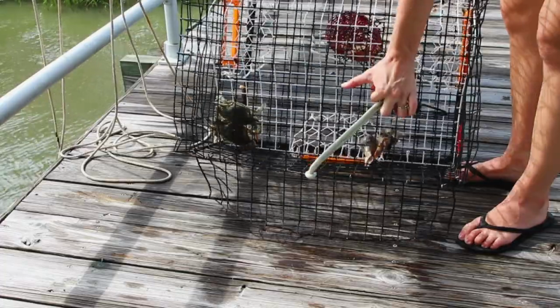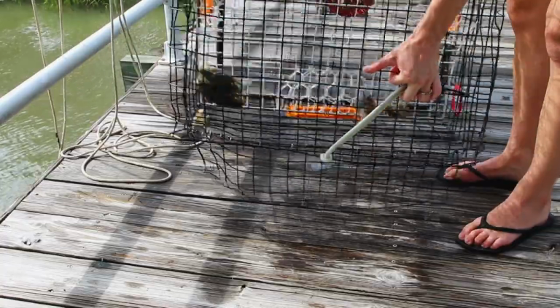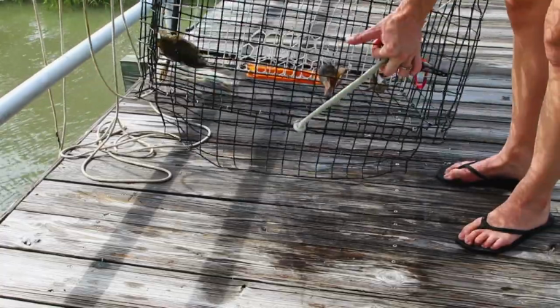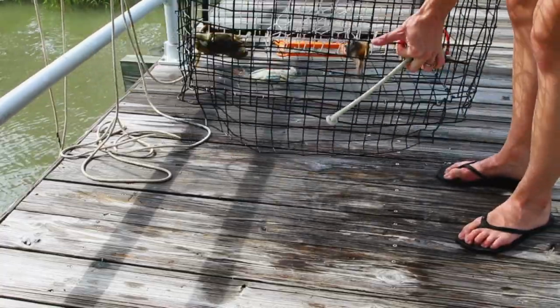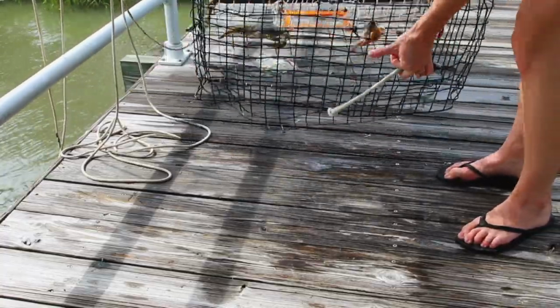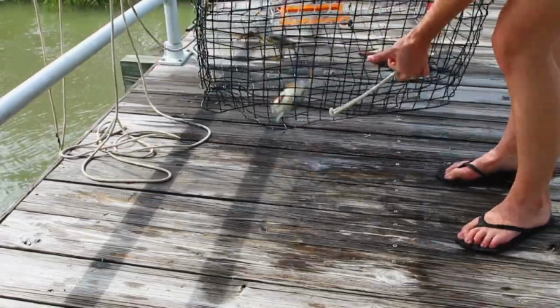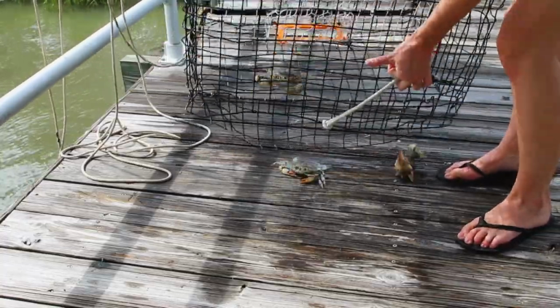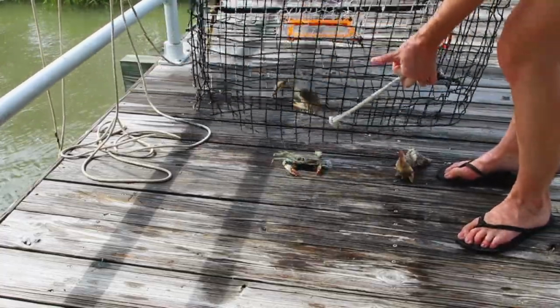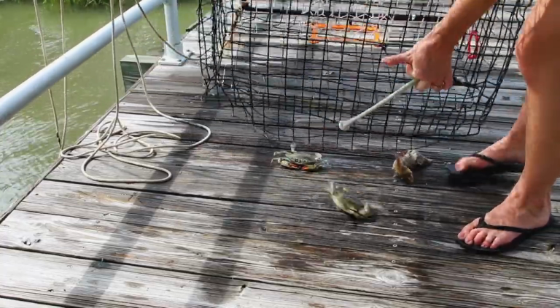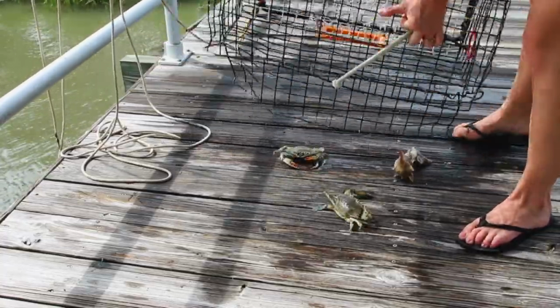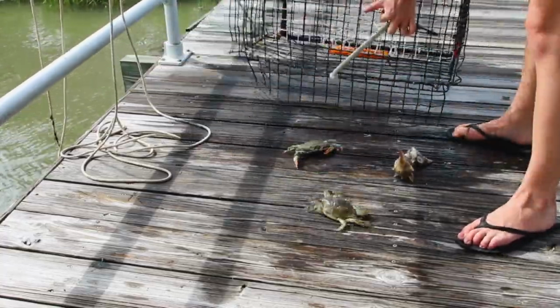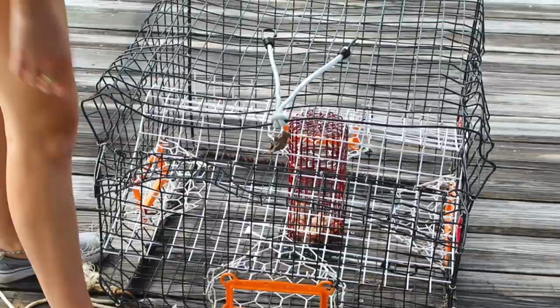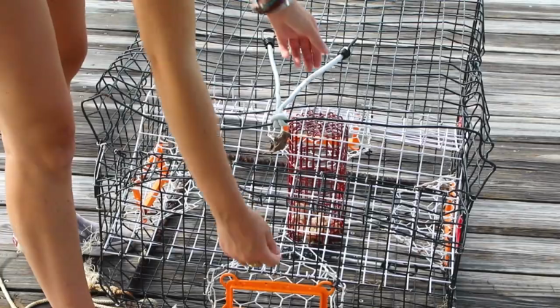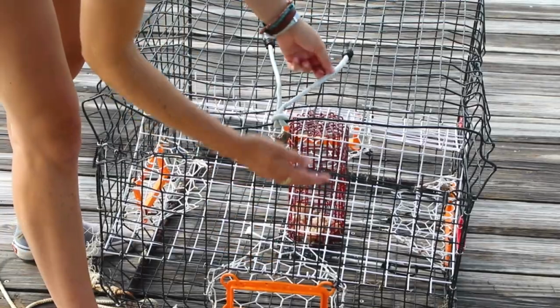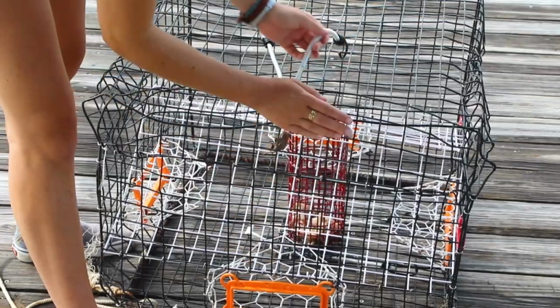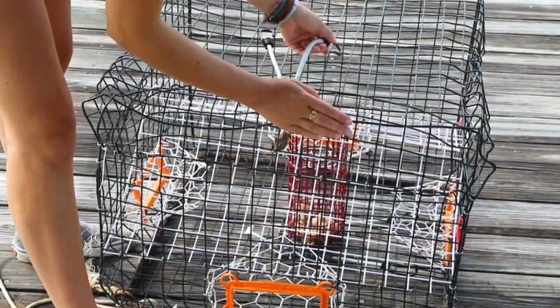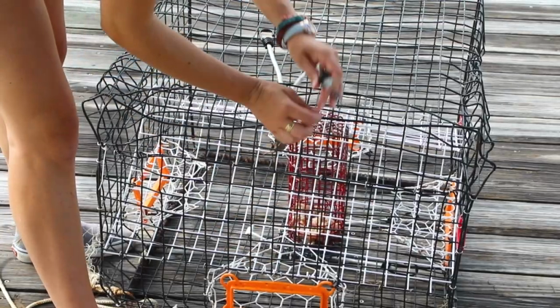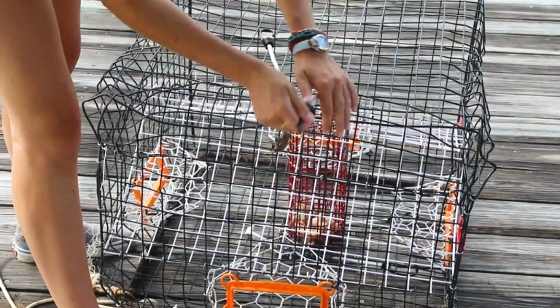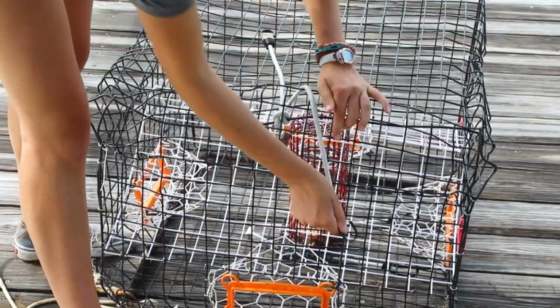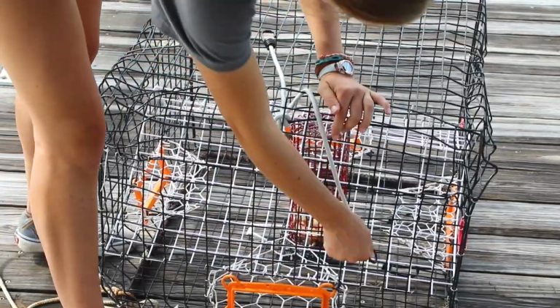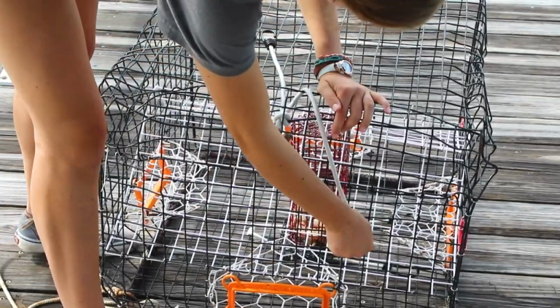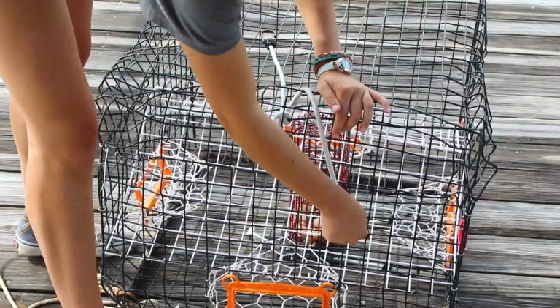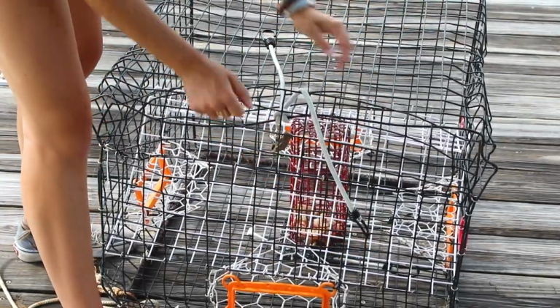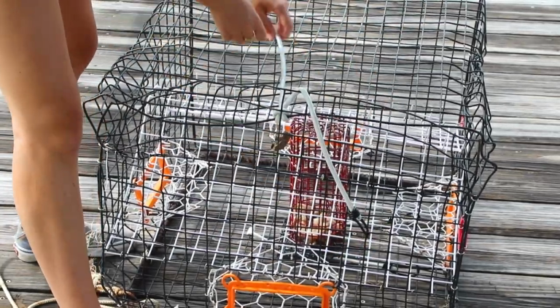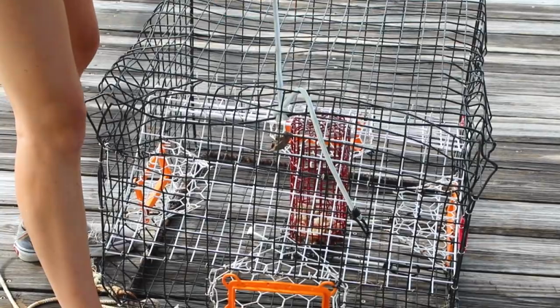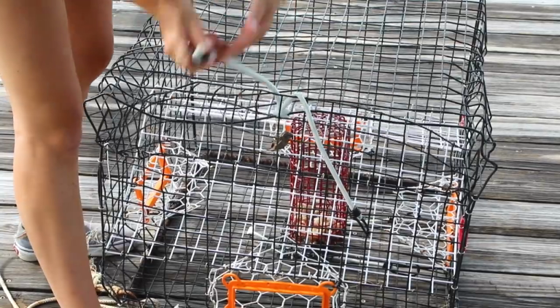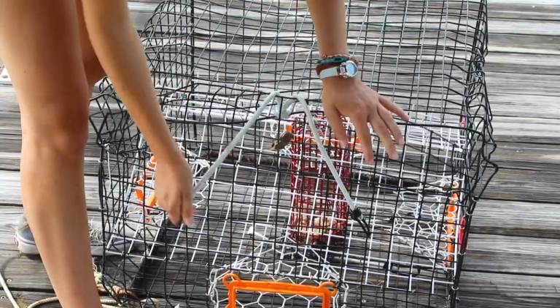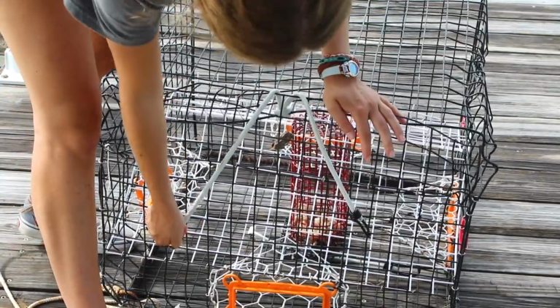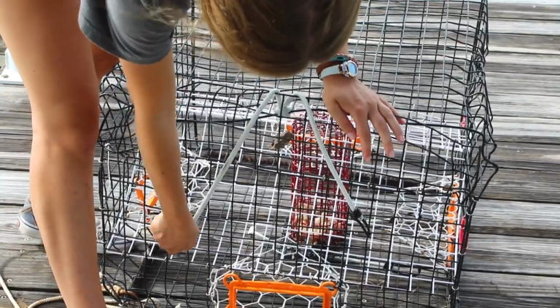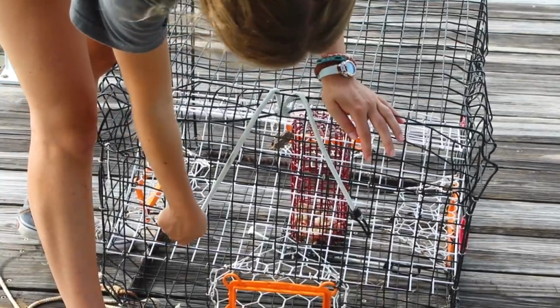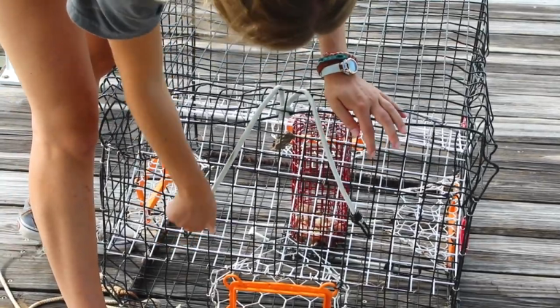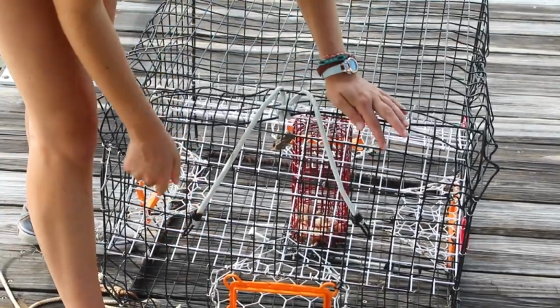Blue crab traps or pots can be used by licensed recreational crabbers. They can be purchased at local hardware and marine supply stores. Crabbers may use up to six standard-sized crab traps that are no larger than two by two feet.